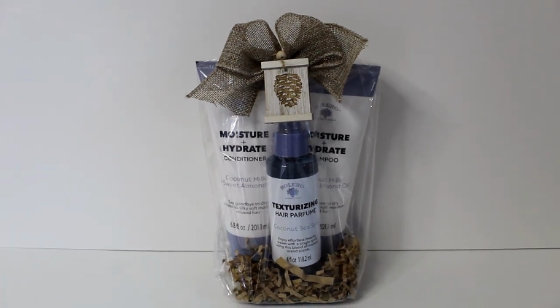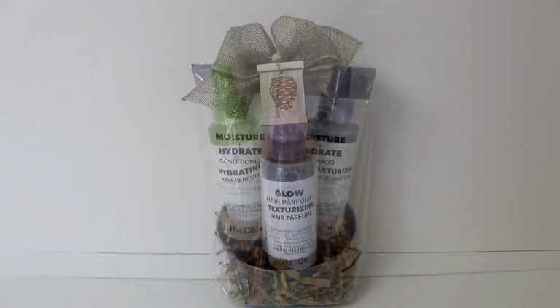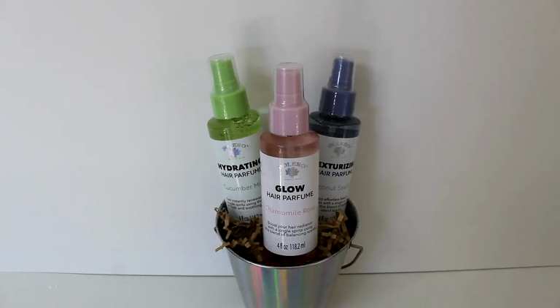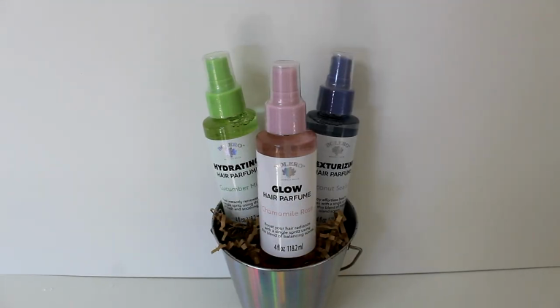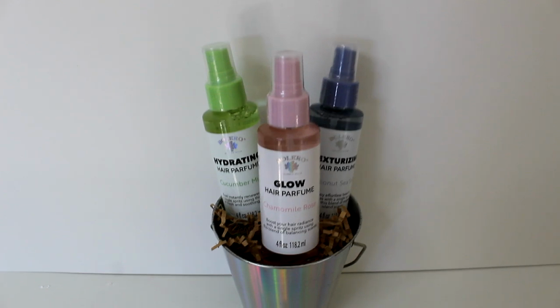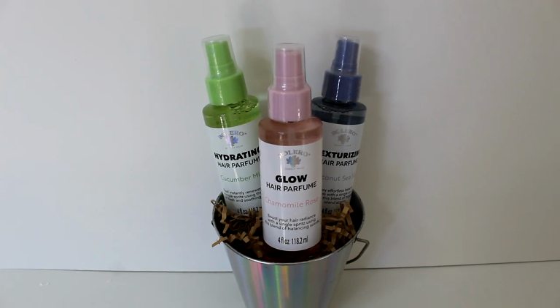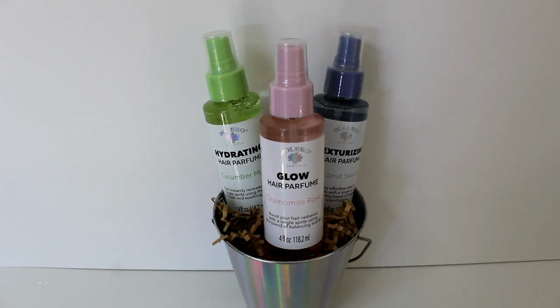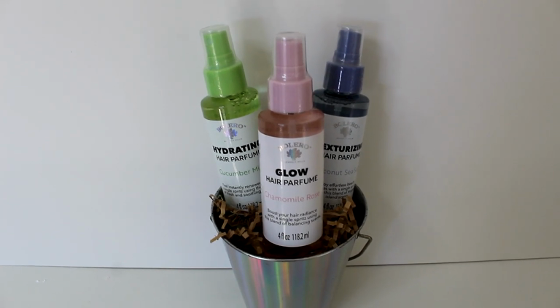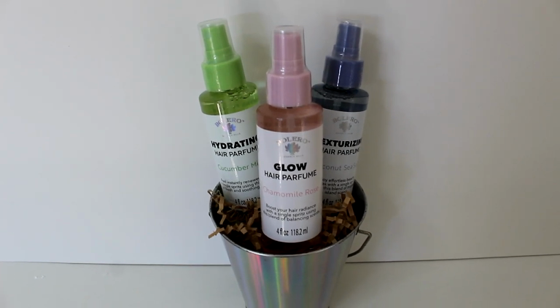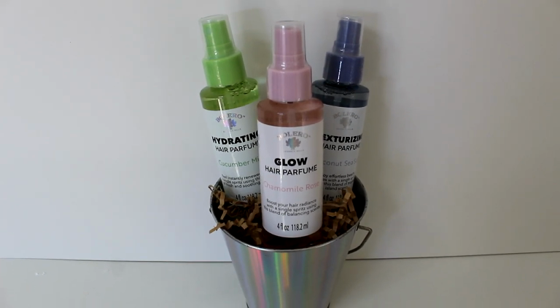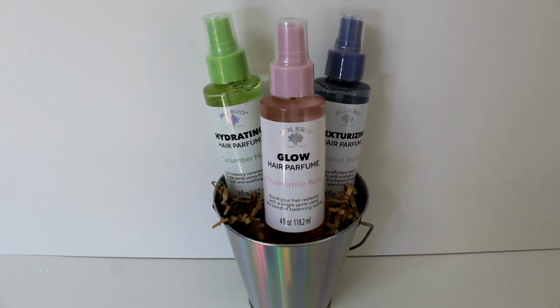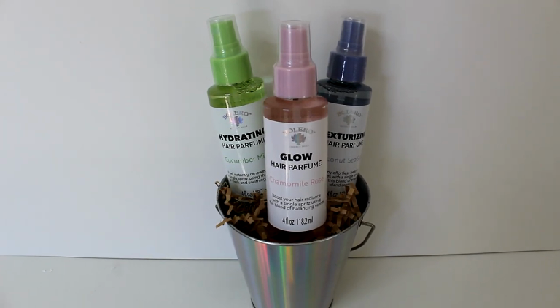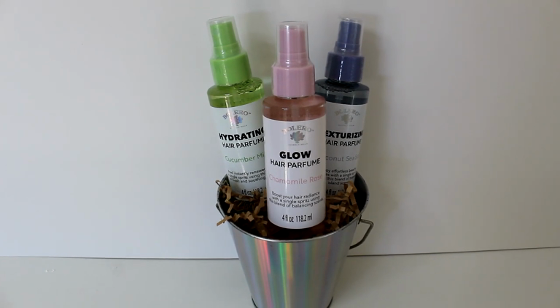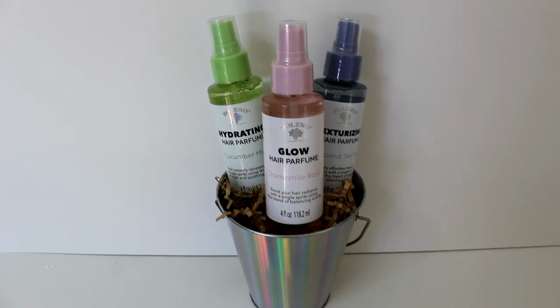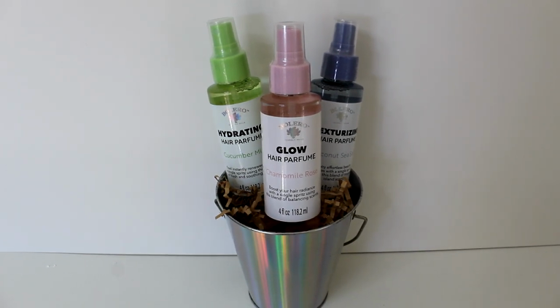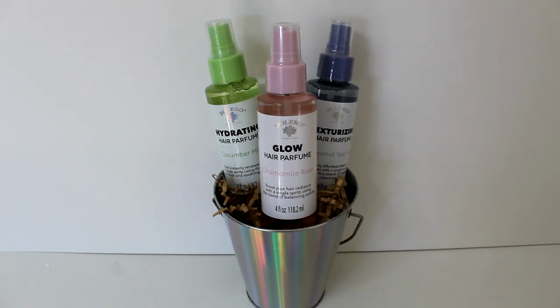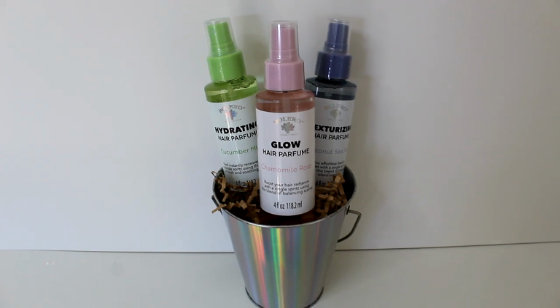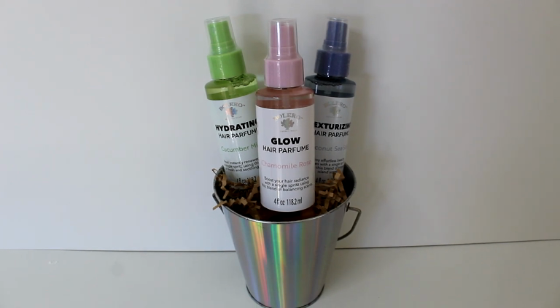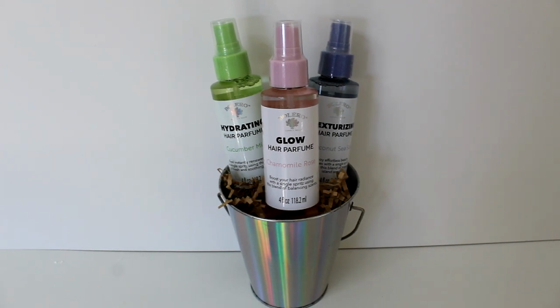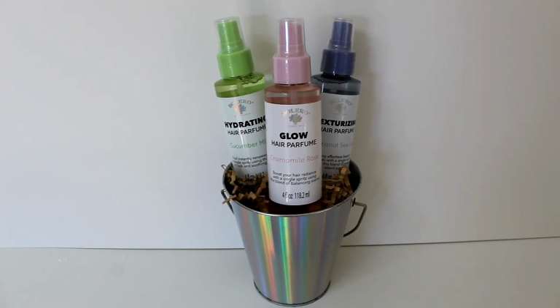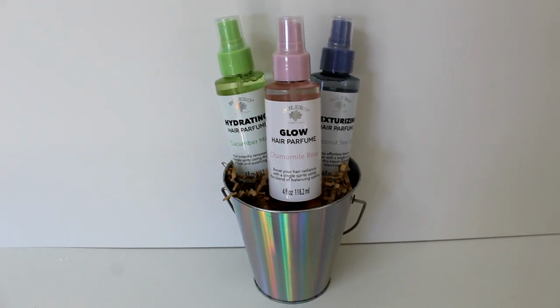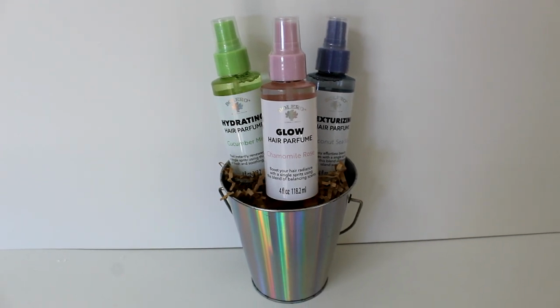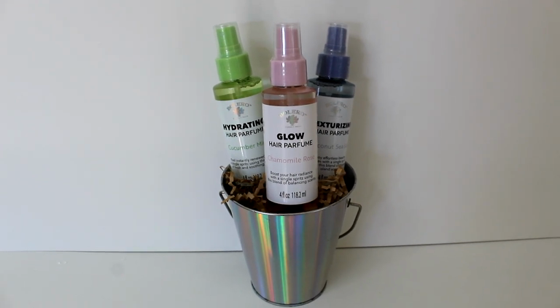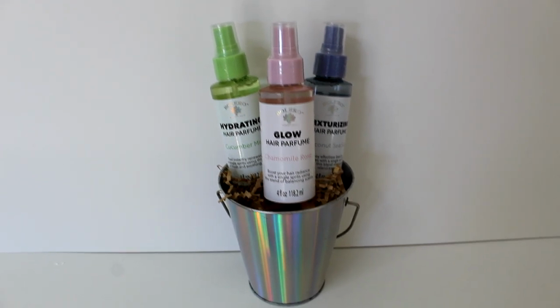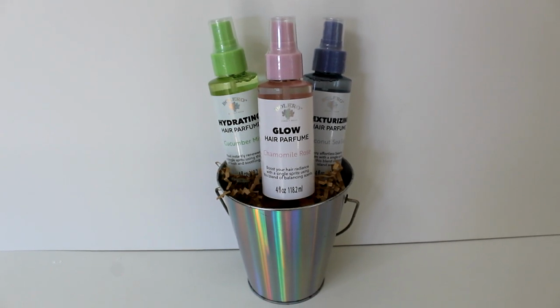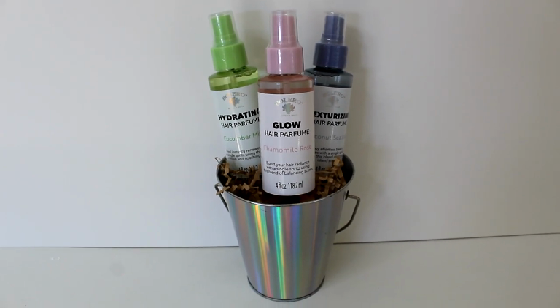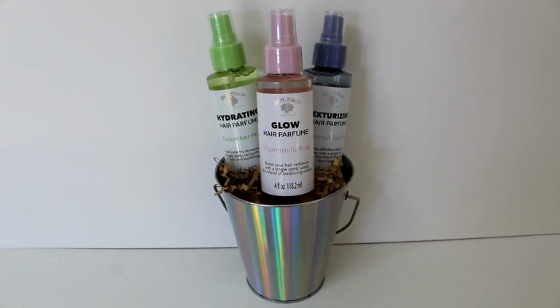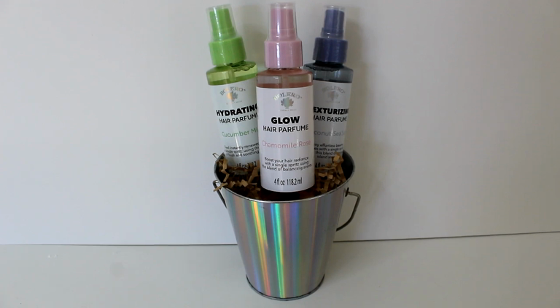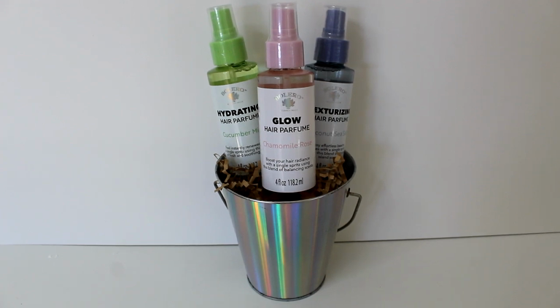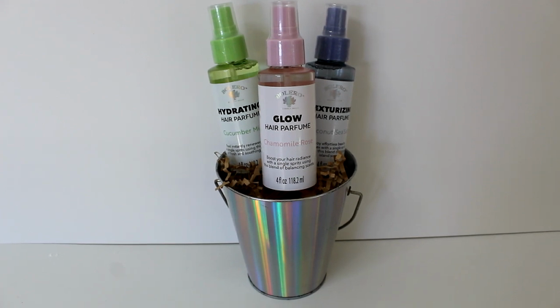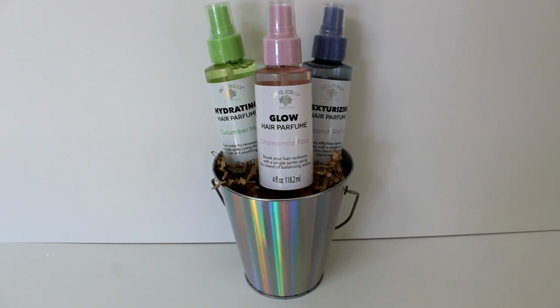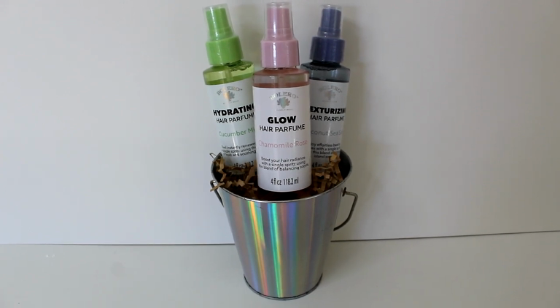In addition to the texturizing hair perfume from the previous set, Dollar Tree also has a hydrating and glow variety, which pairs perfectly with this iridescent party bucket from Walmart for just a dollar.